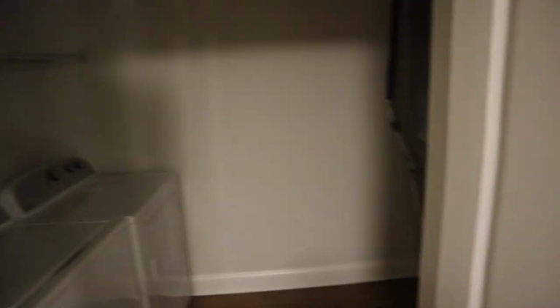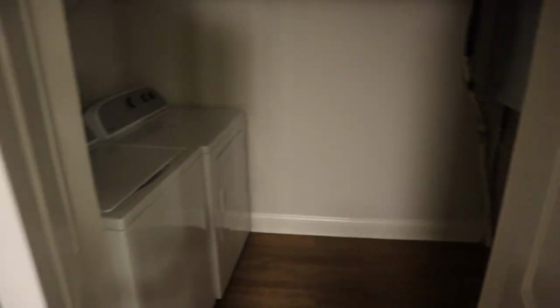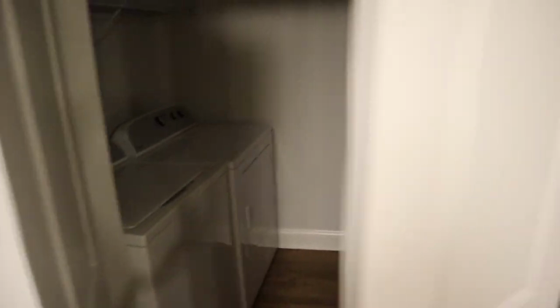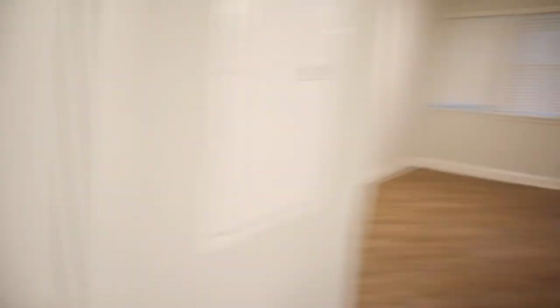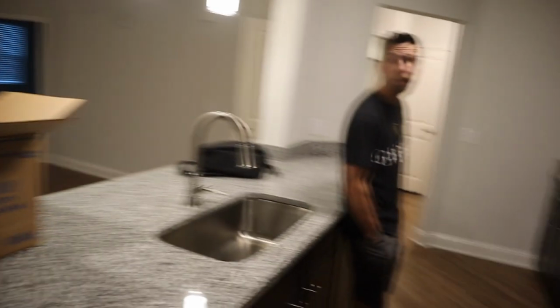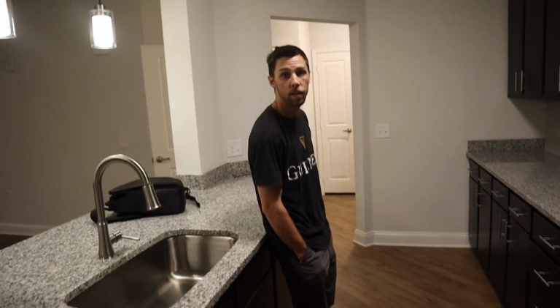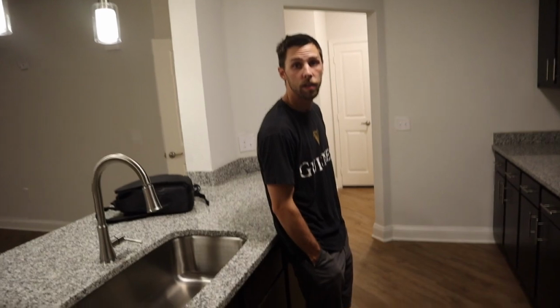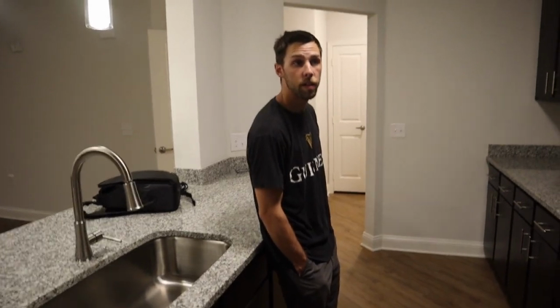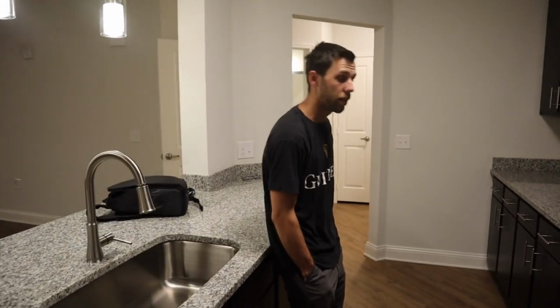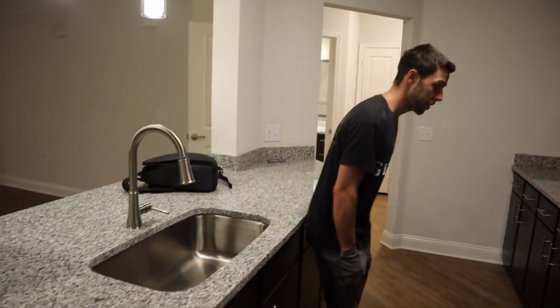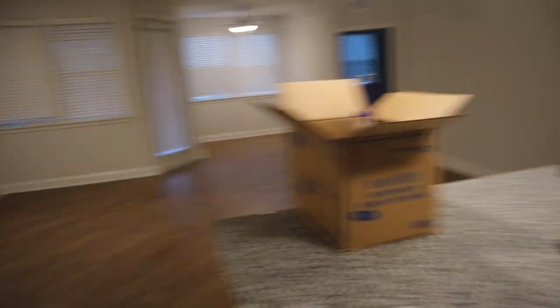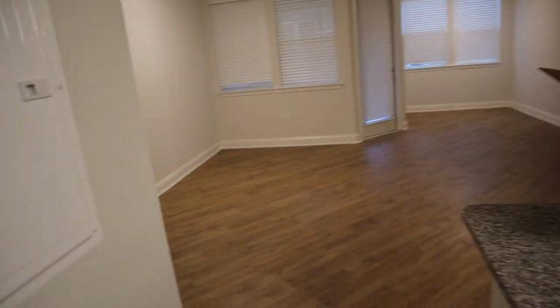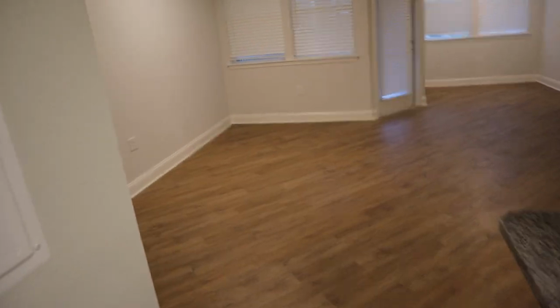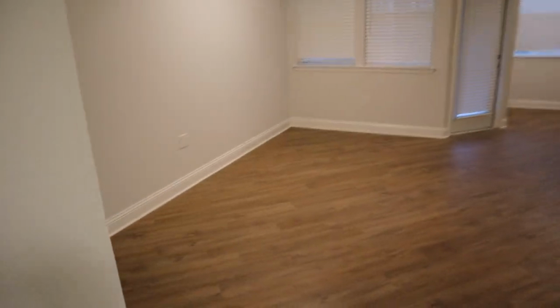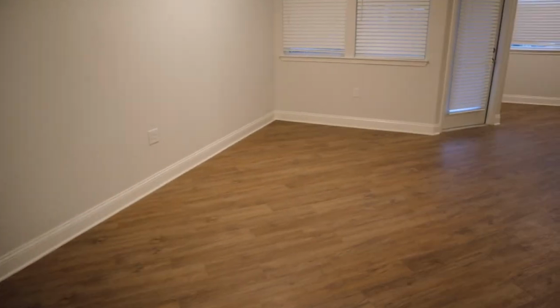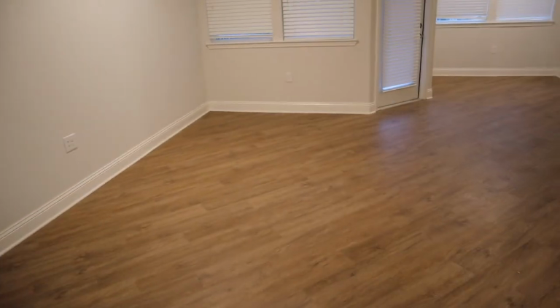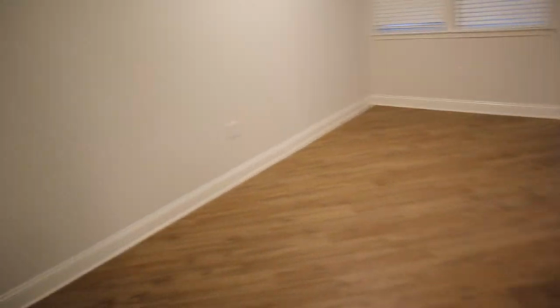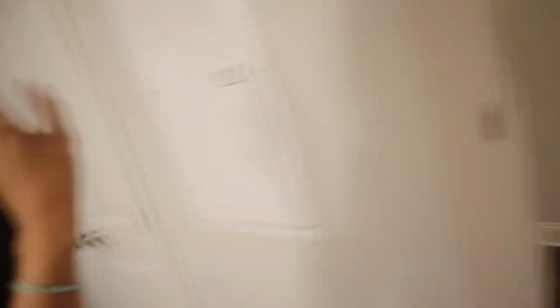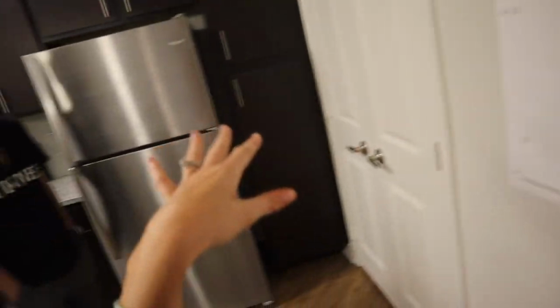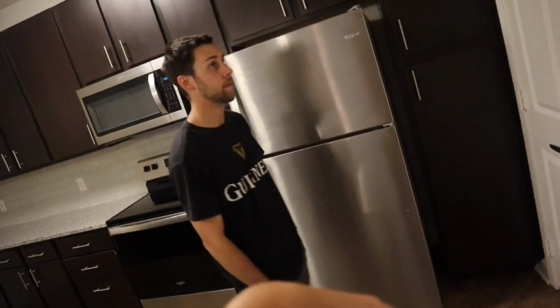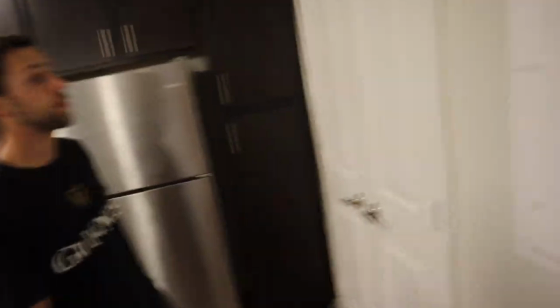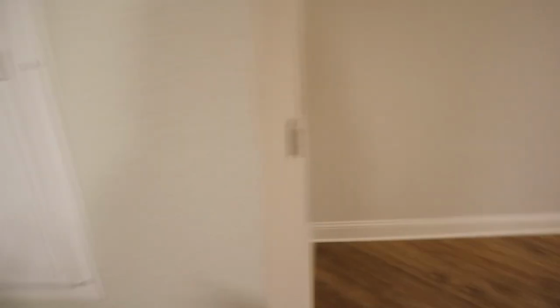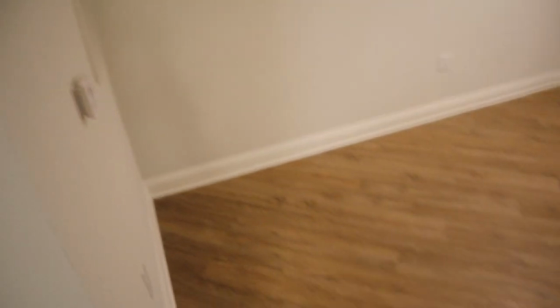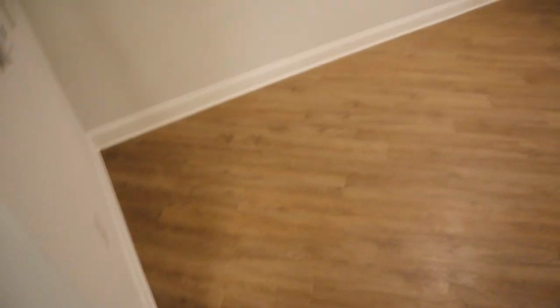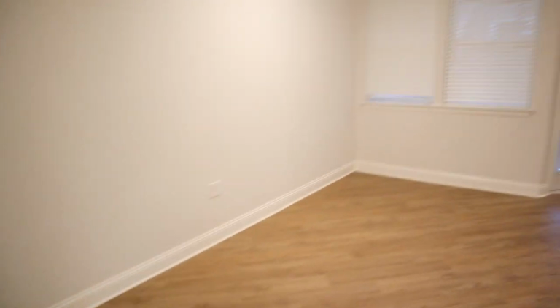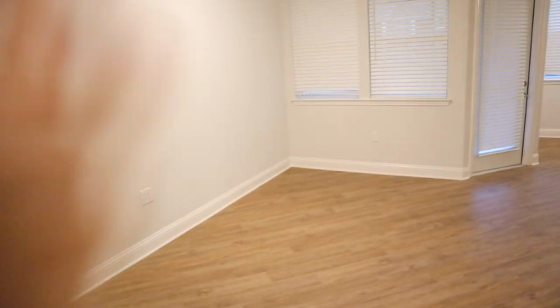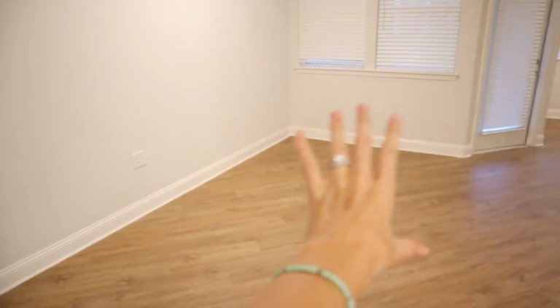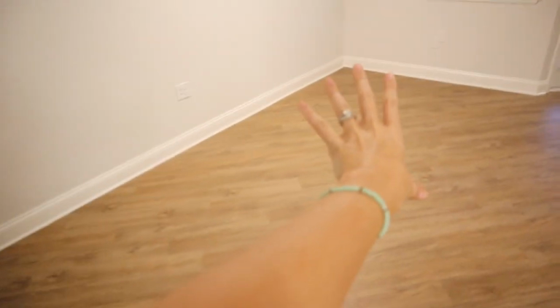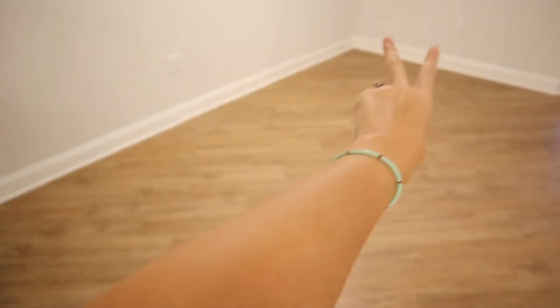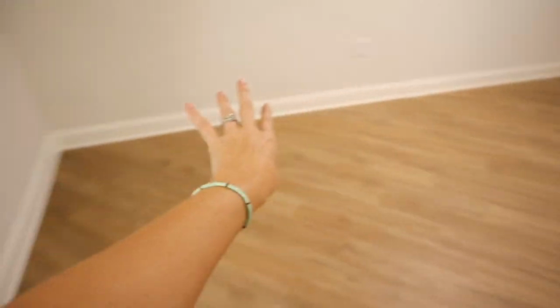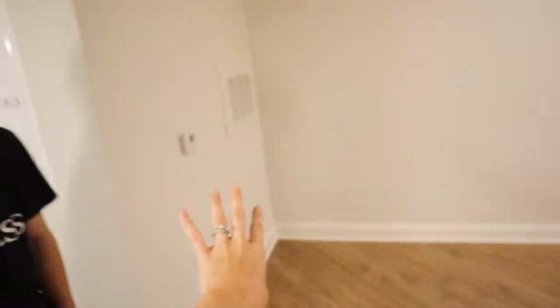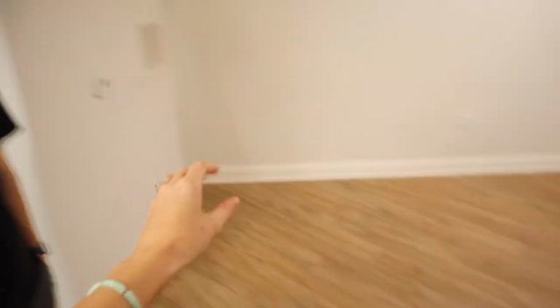Laundry room! We've never had a full laundry room. Our last apartment was the first one we had an actual dryer and washer in it, but now we have an actual room. Here's where I think we're gonna have the living room couch and TV.